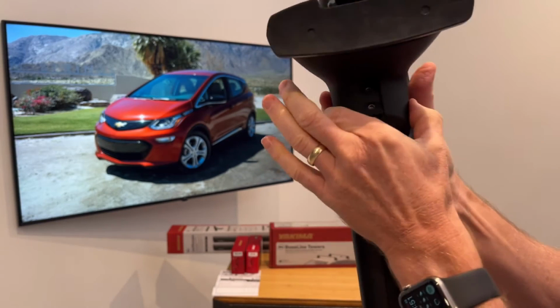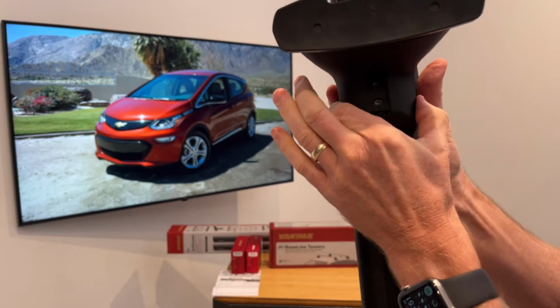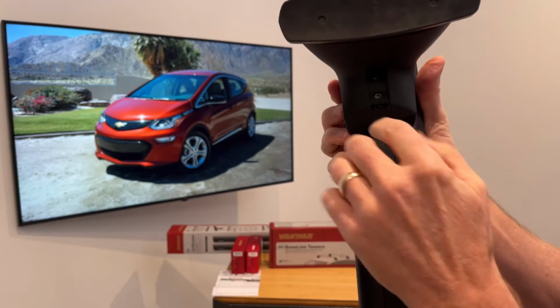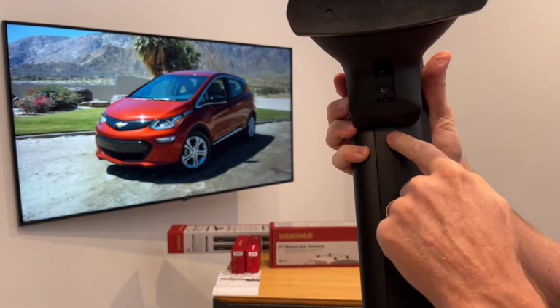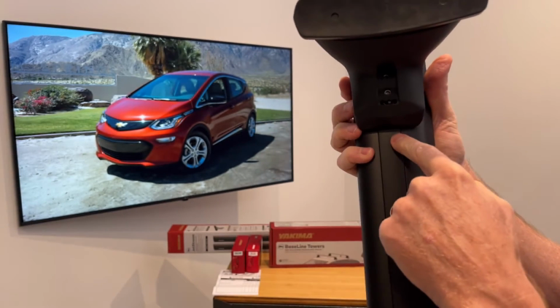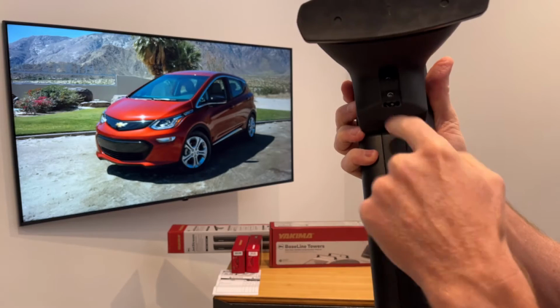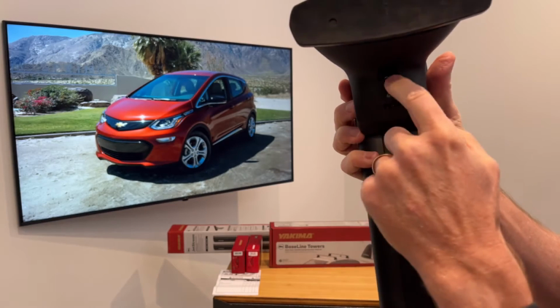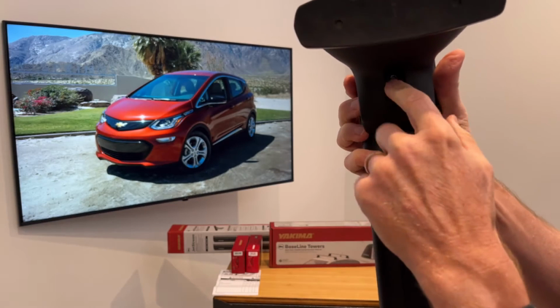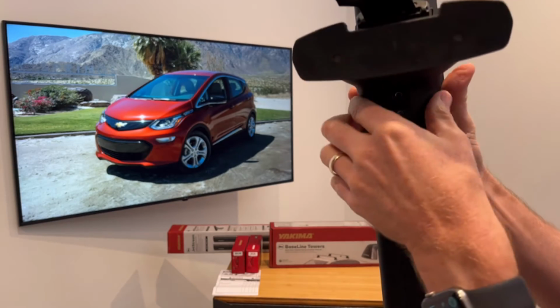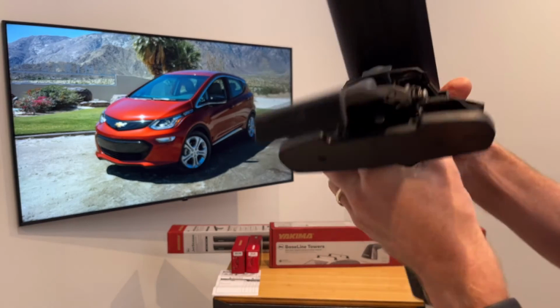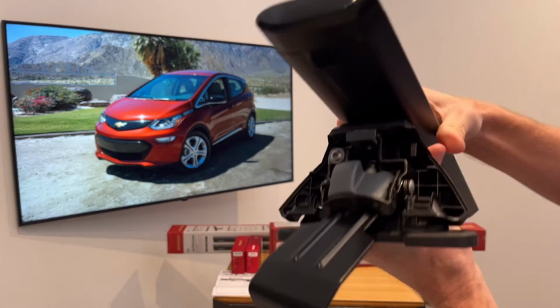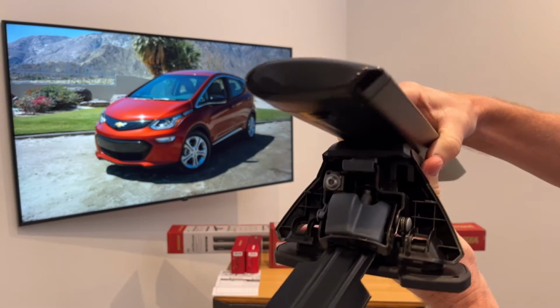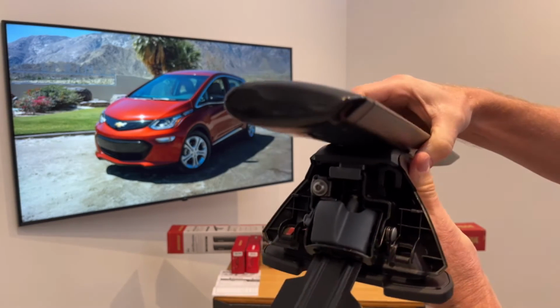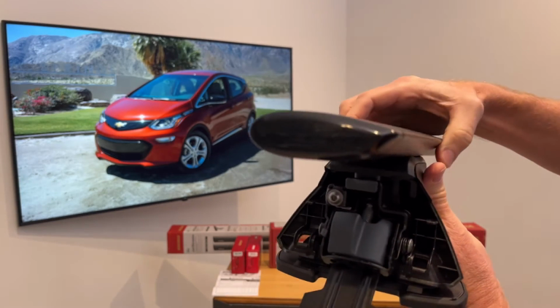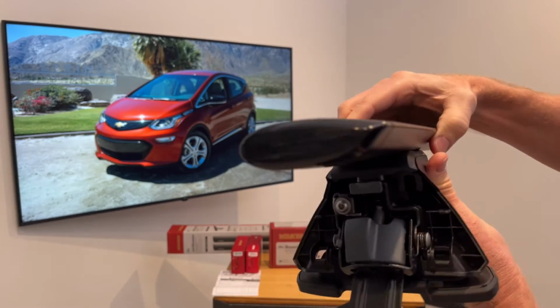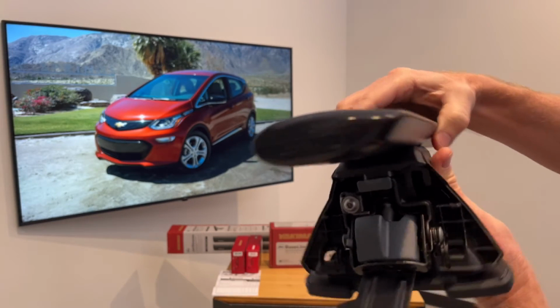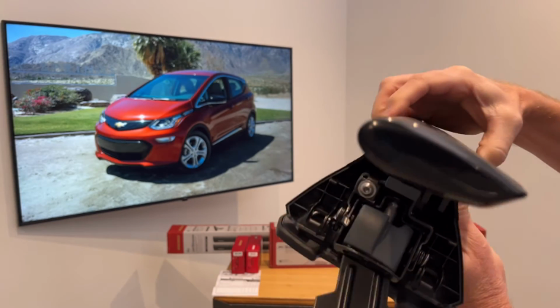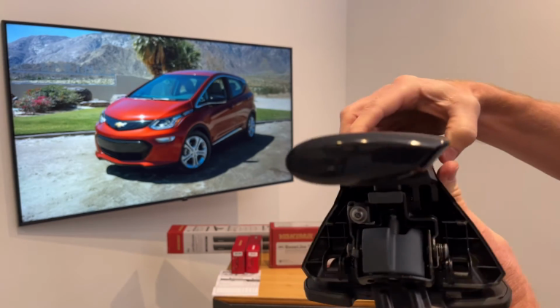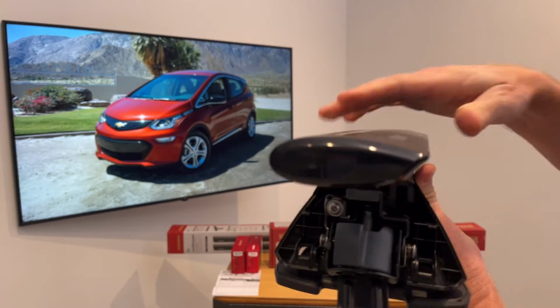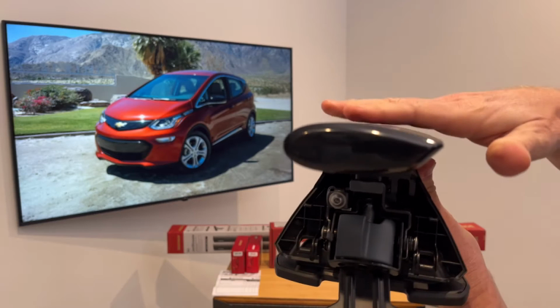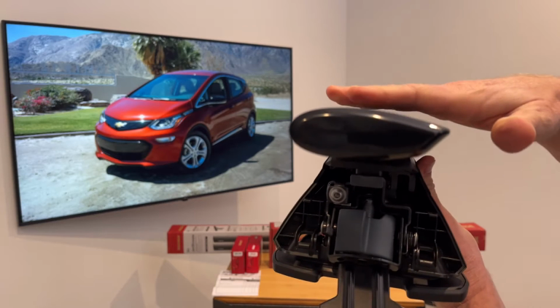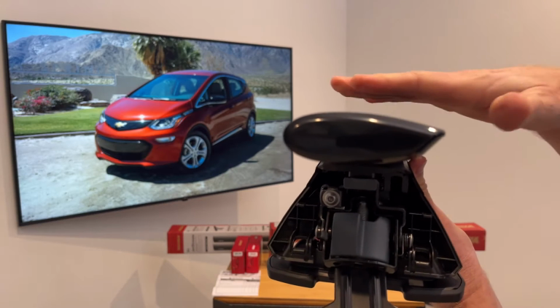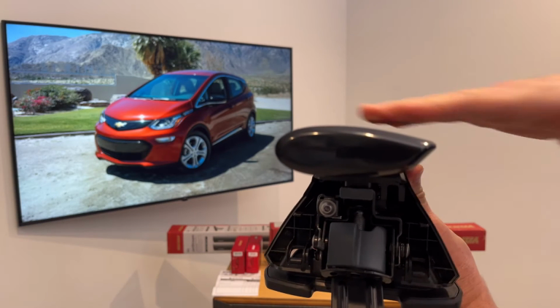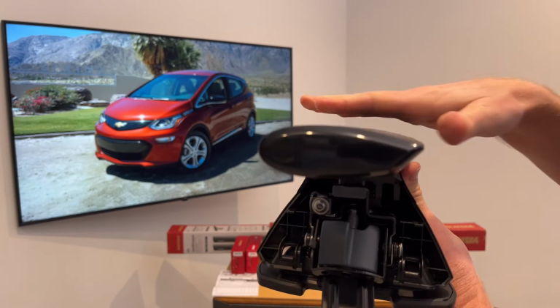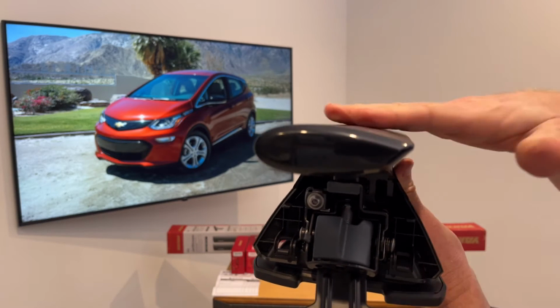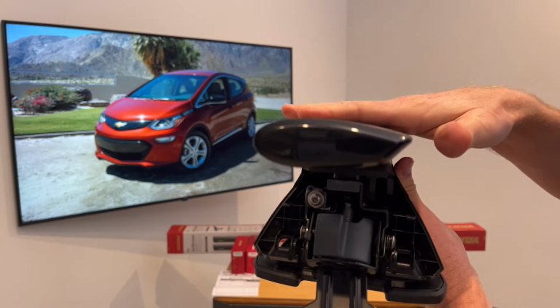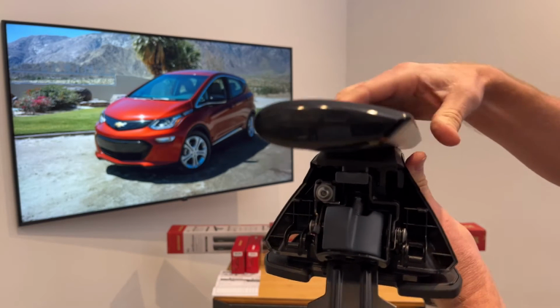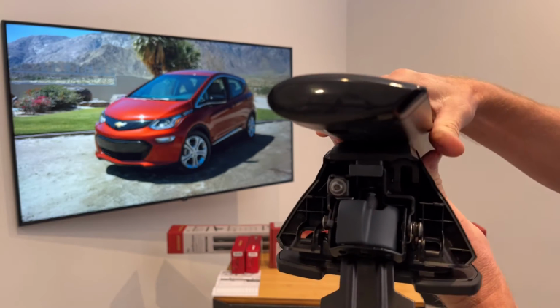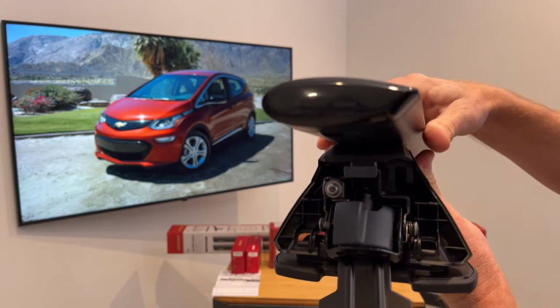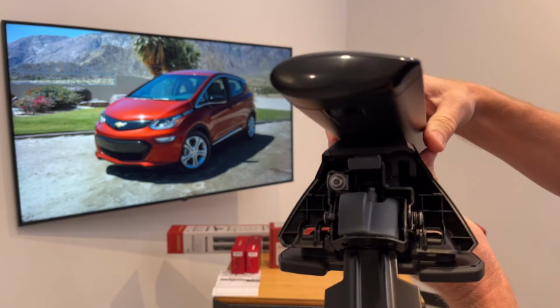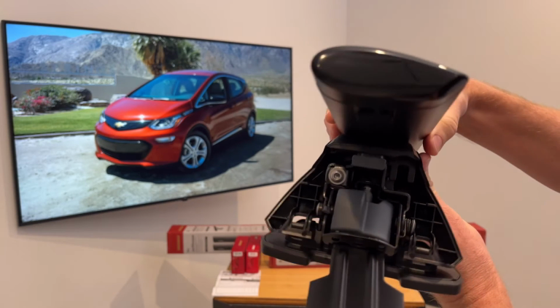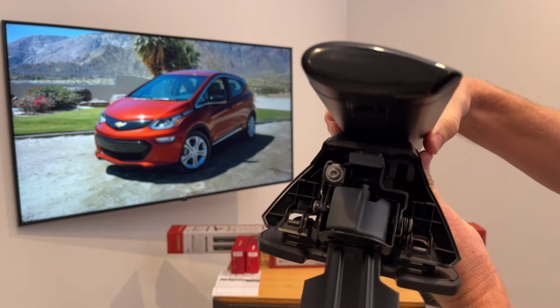That fastener also allows for adjustment of the pitch of the bar, so that the bar can stay as level as possible even with a sloped roof line.